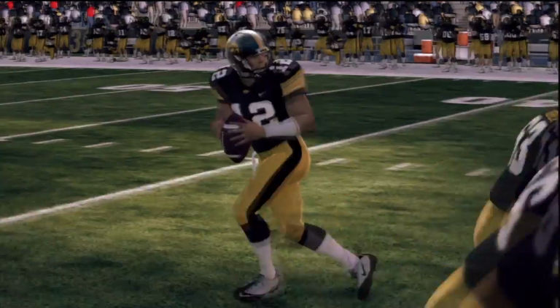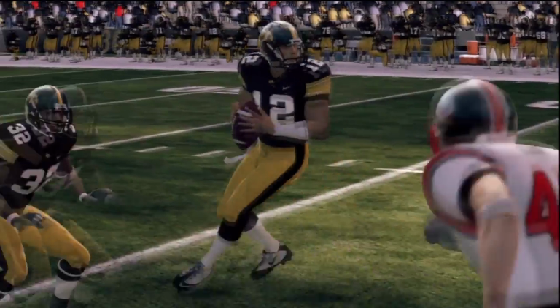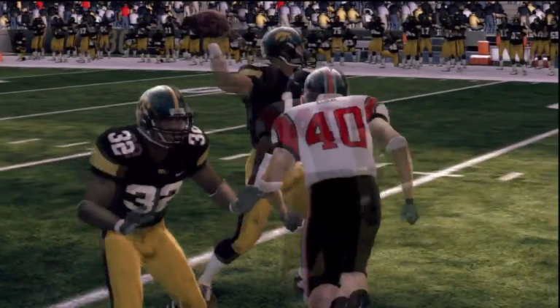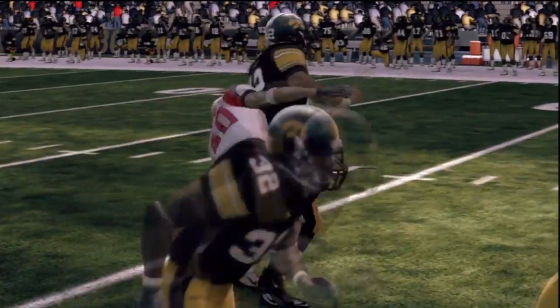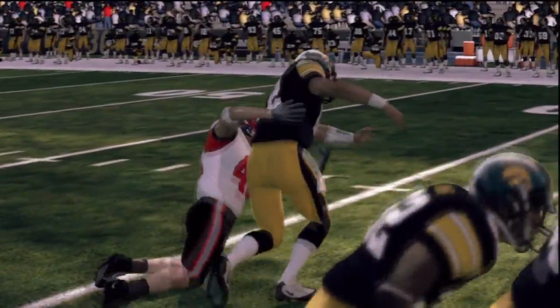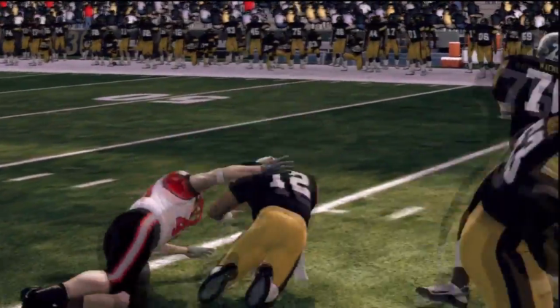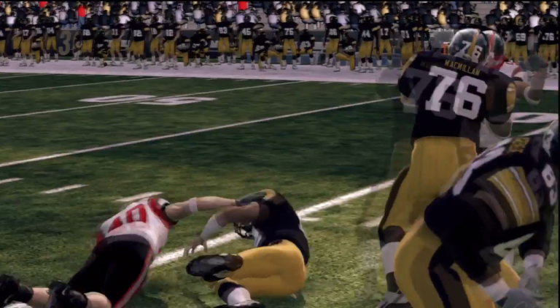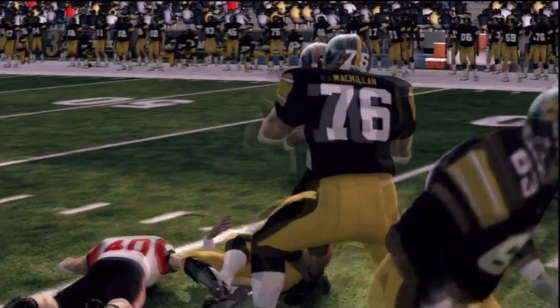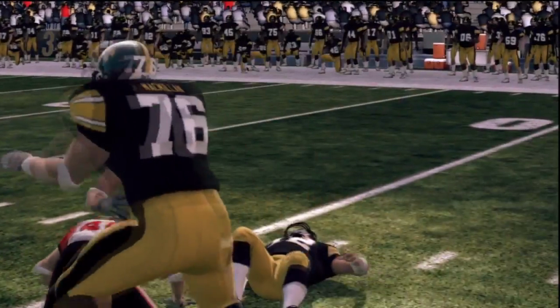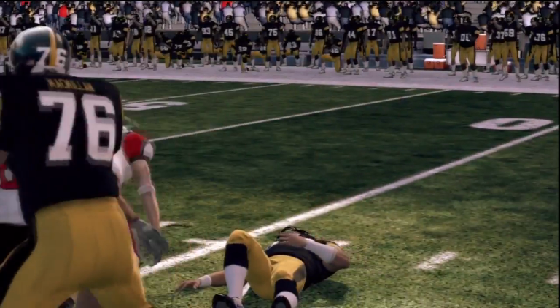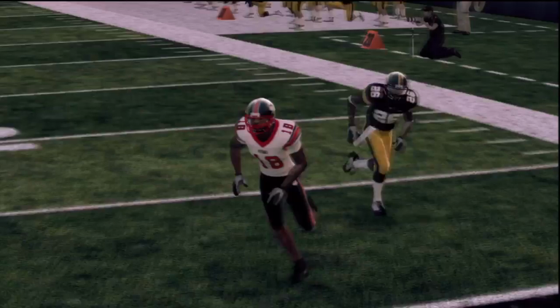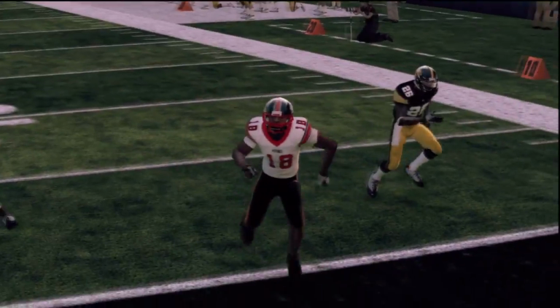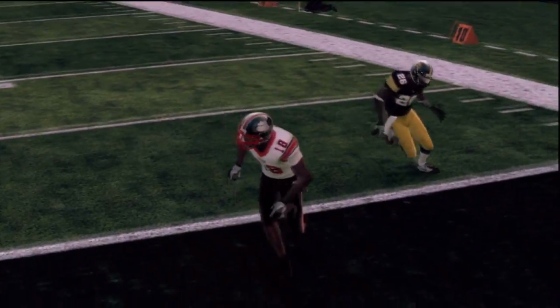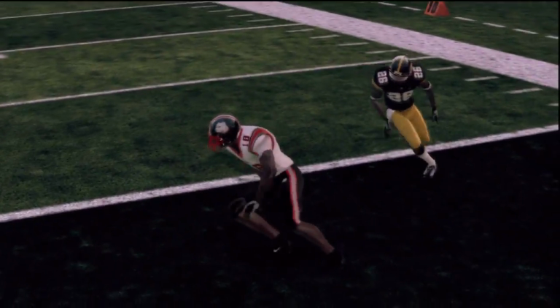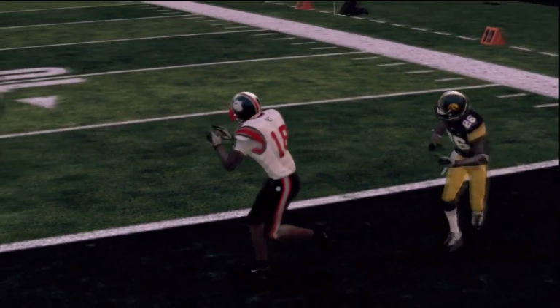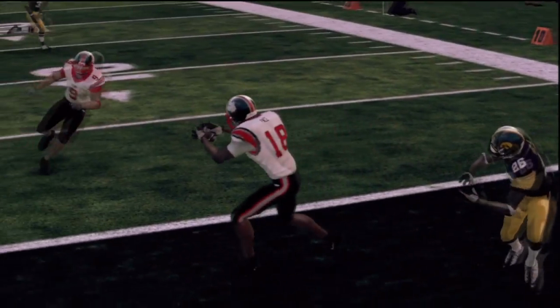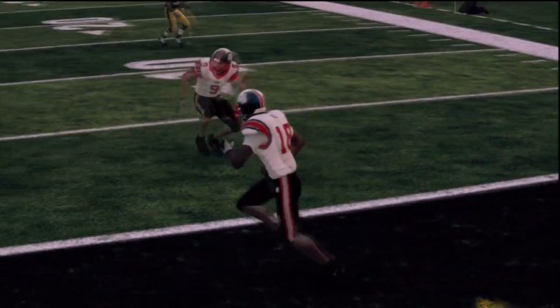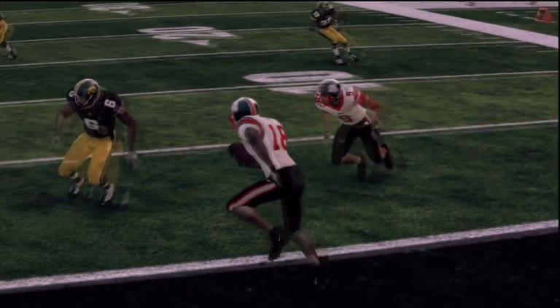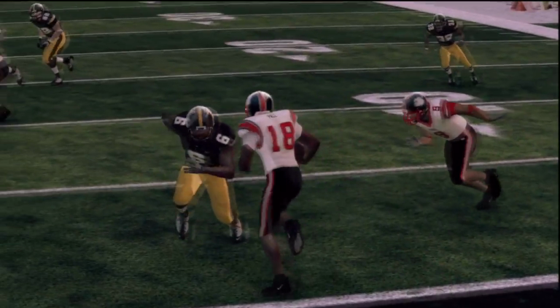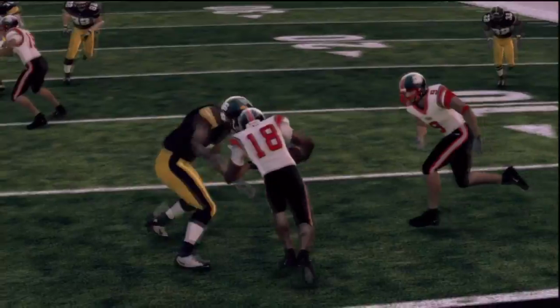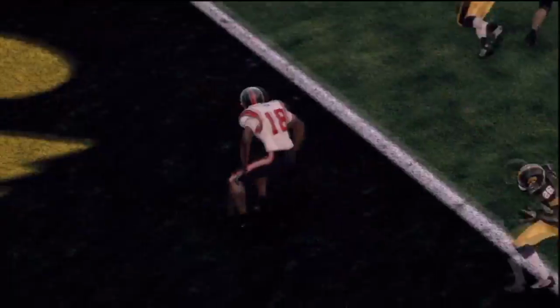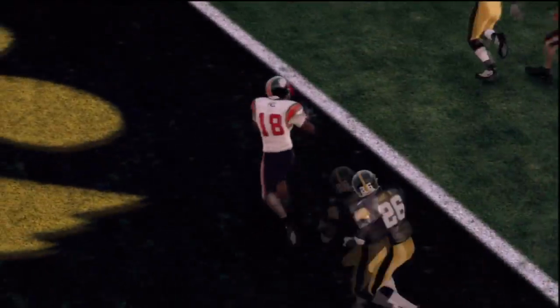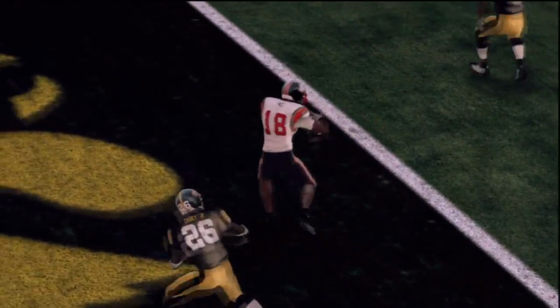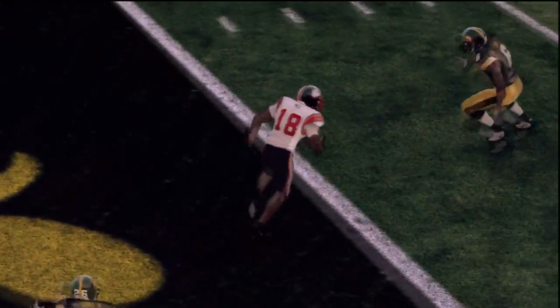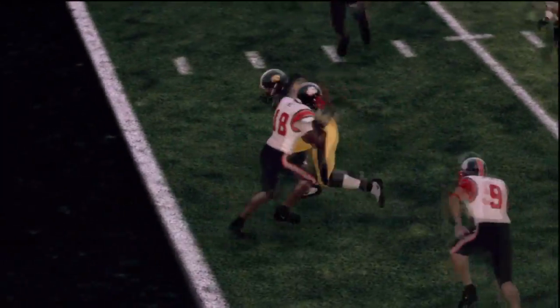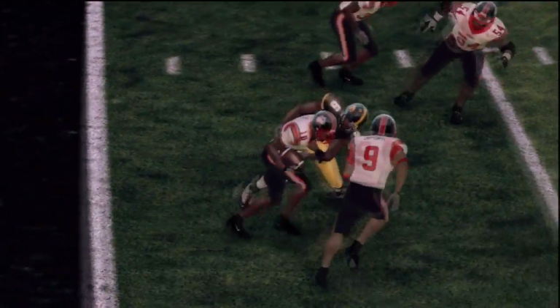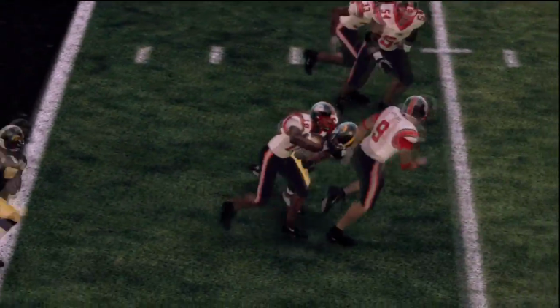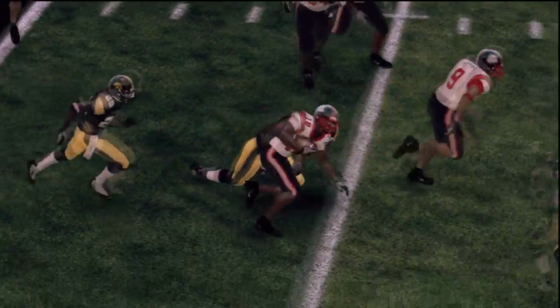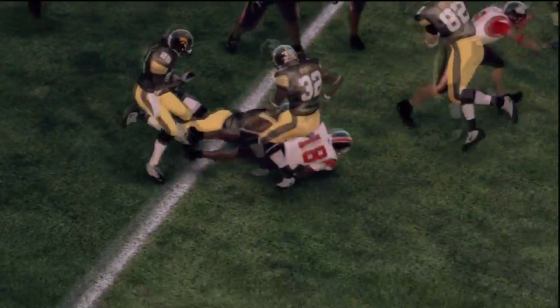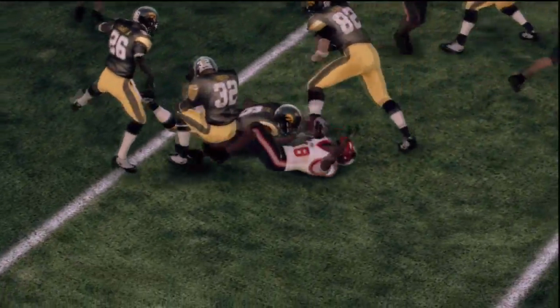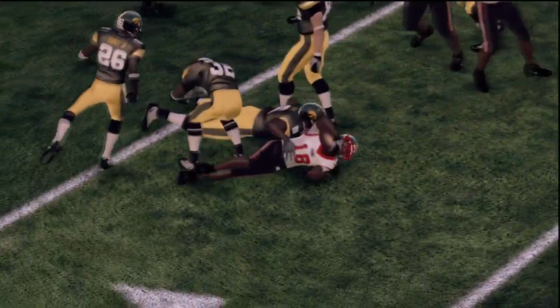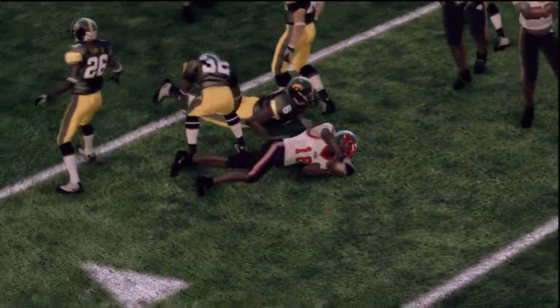Outside linebacker Patrick Elbow puts pressure on and hits Stanzi hard, knocking him out of the game for the second time. Corner Phillip Pace steps in front of a pass, picking off his second in as many games for the Pit Bulls.